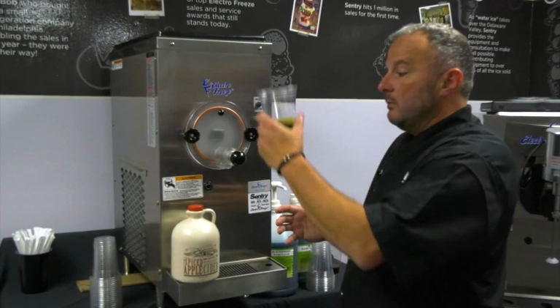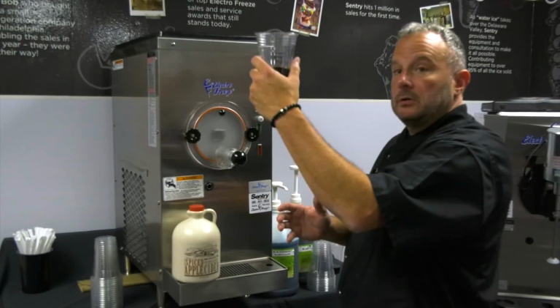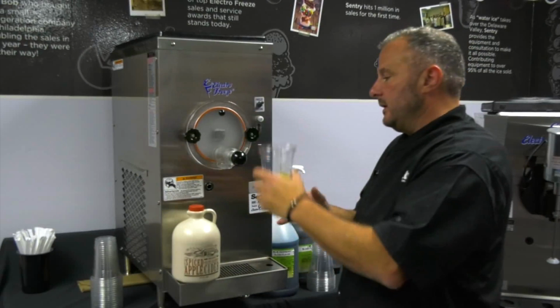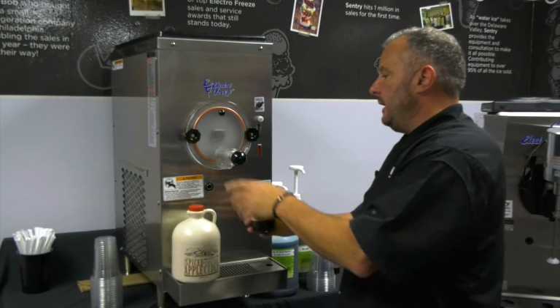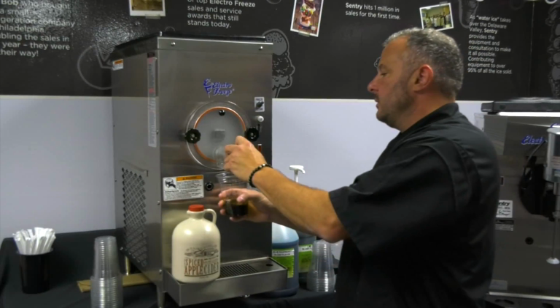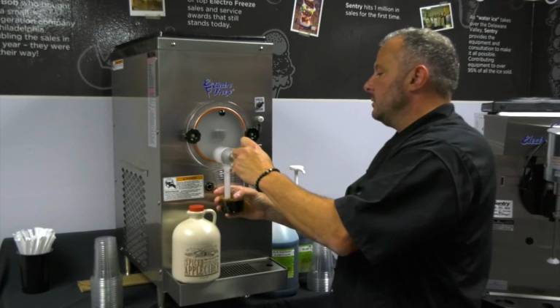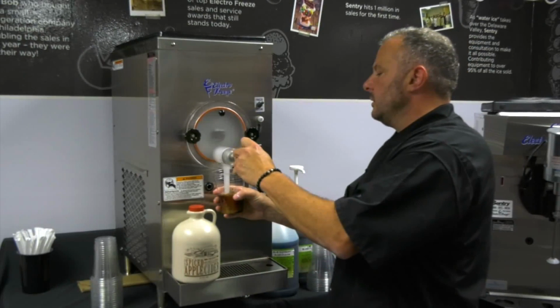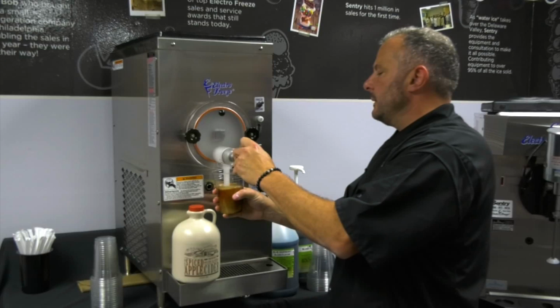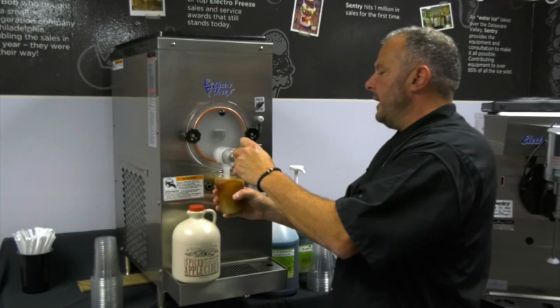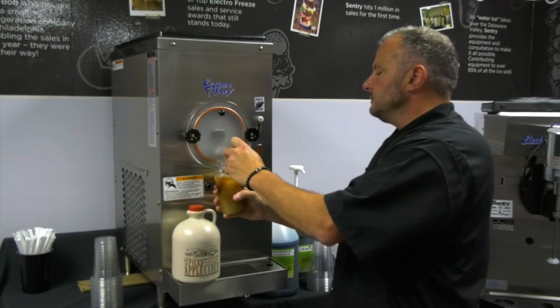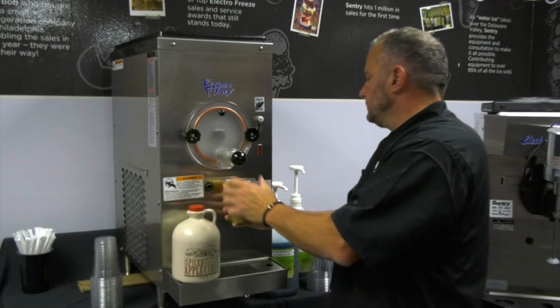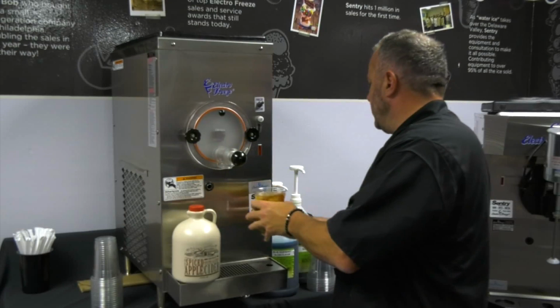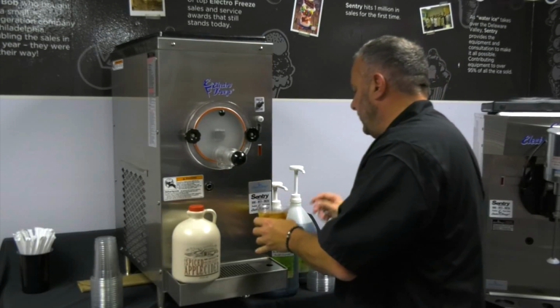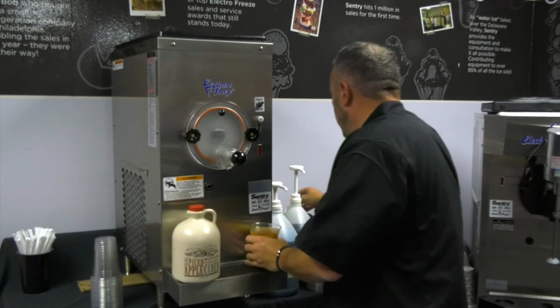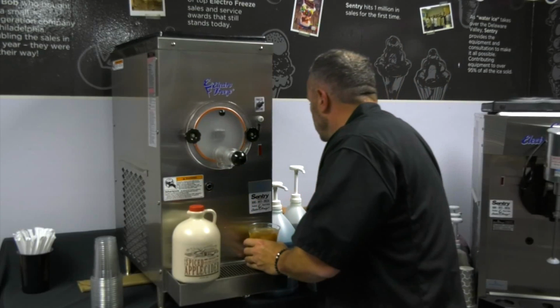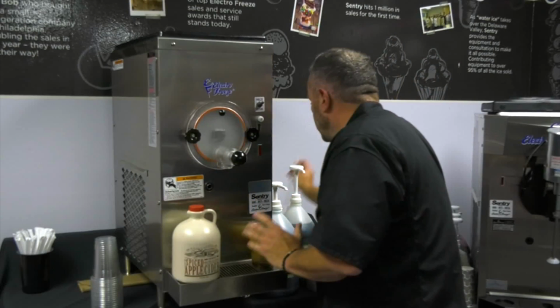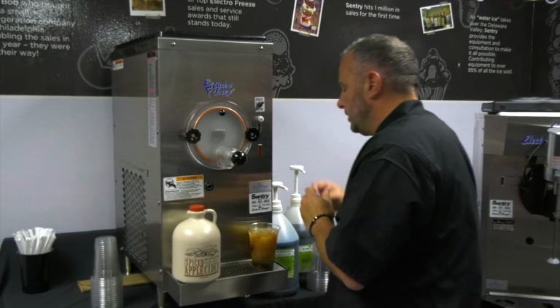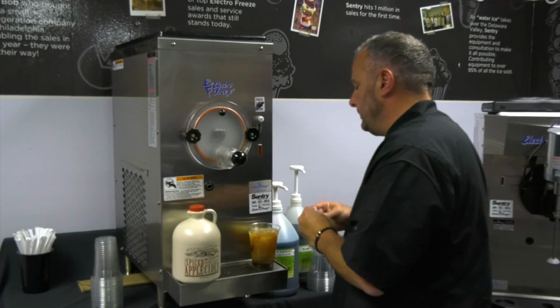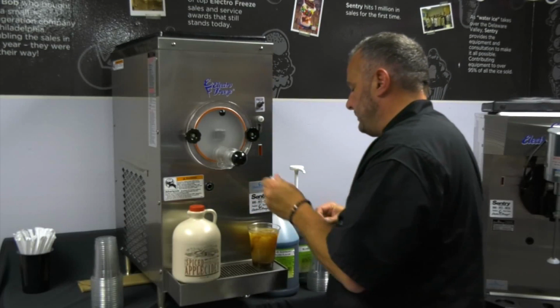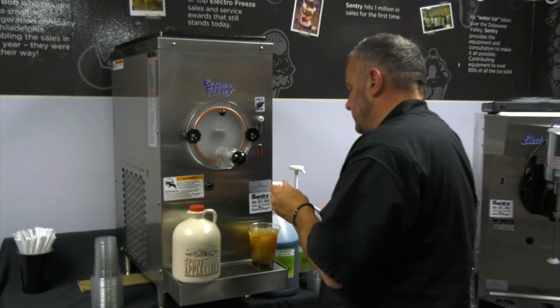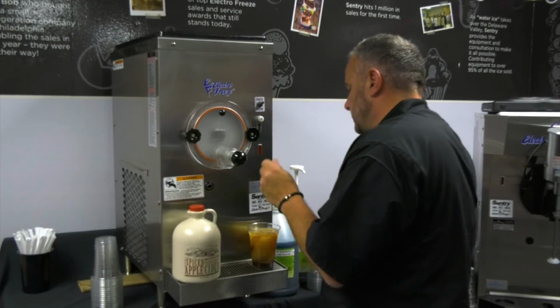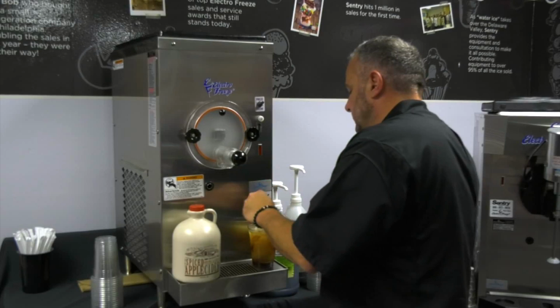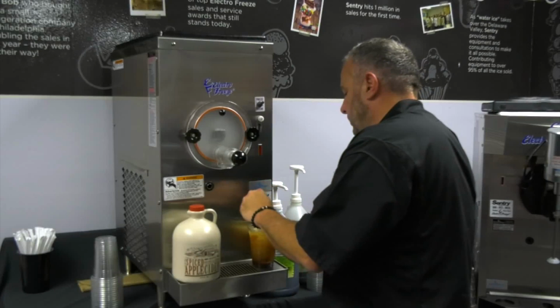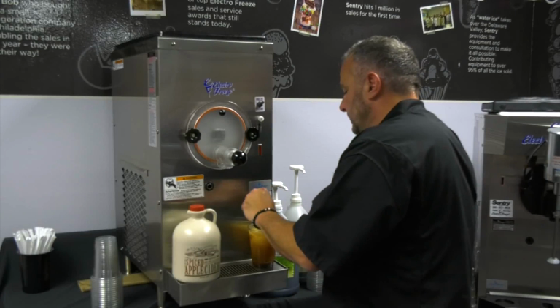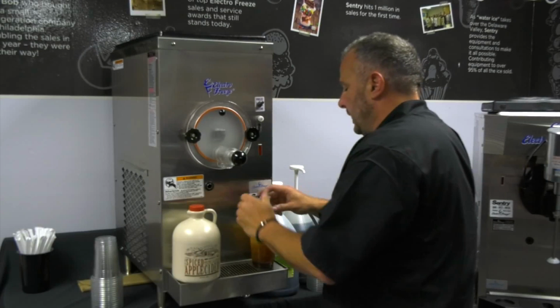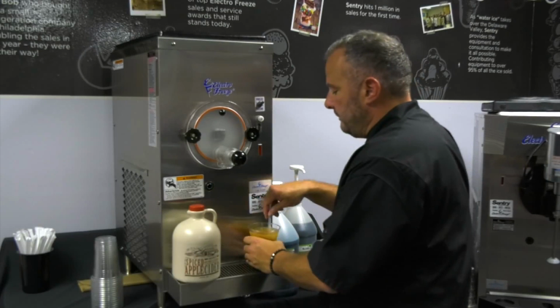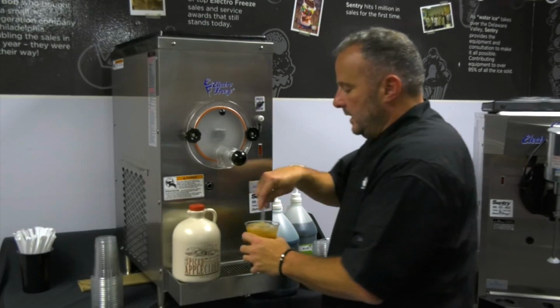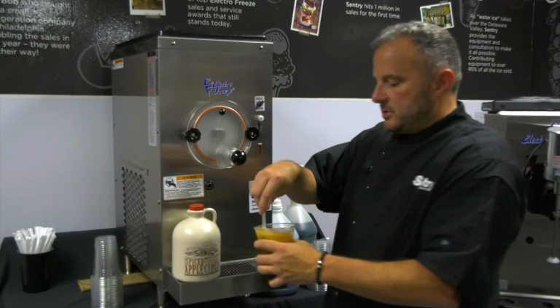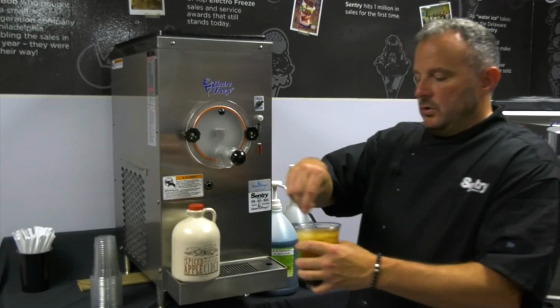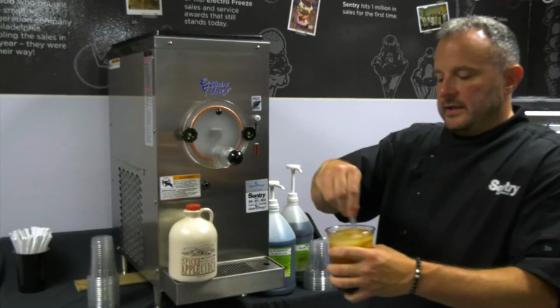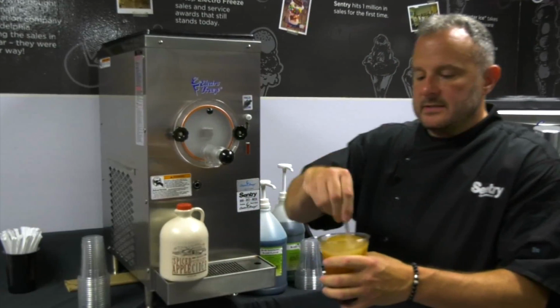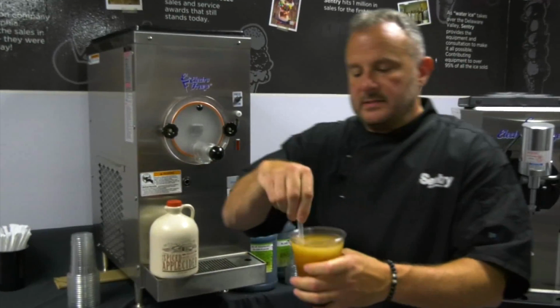We put a little bit in our cup, we pour it out, and now we have an awesome apple cider slush. That quick. It's smooth, it's consistent.